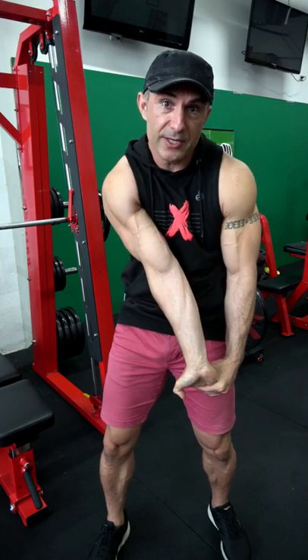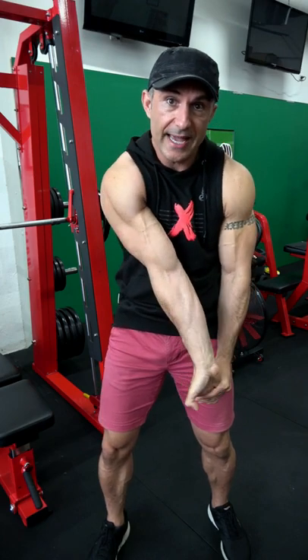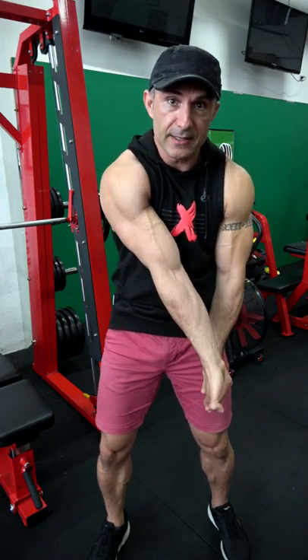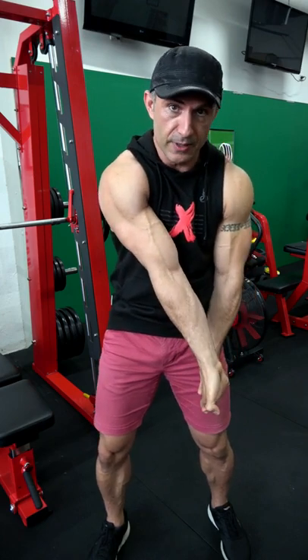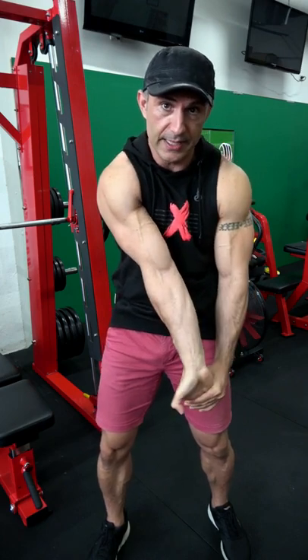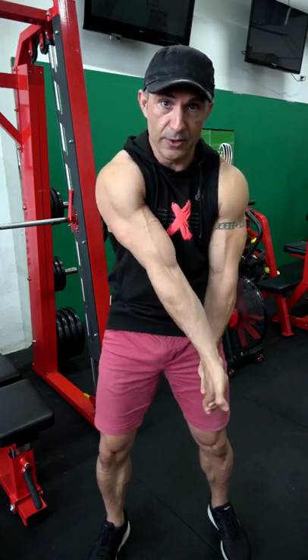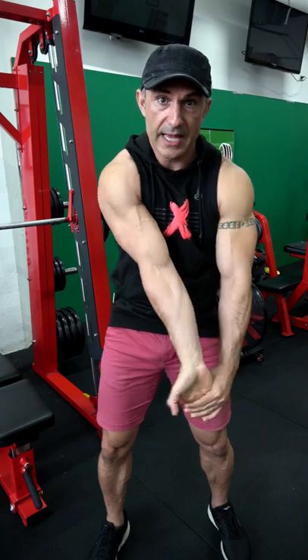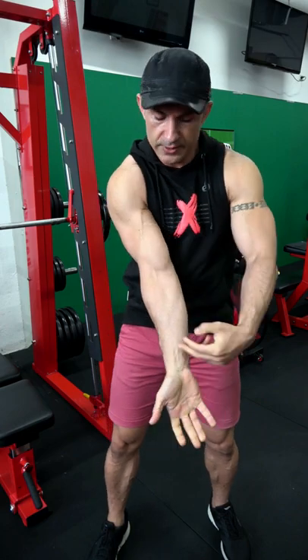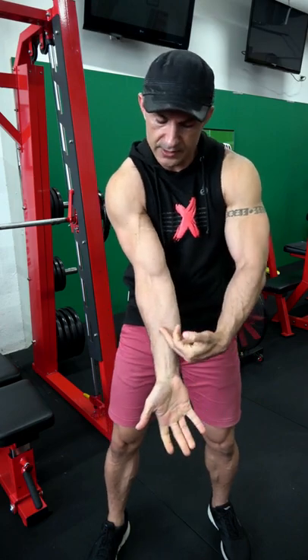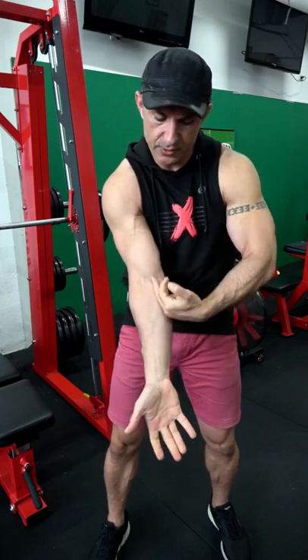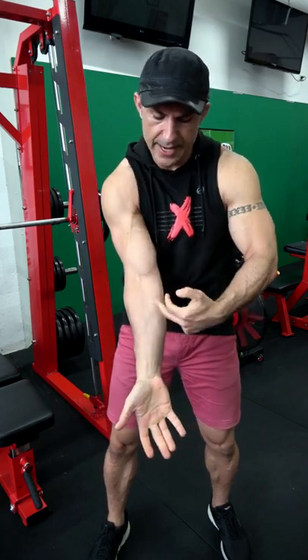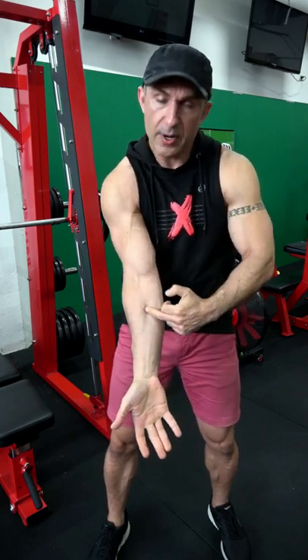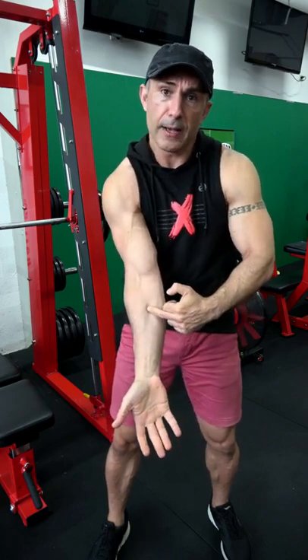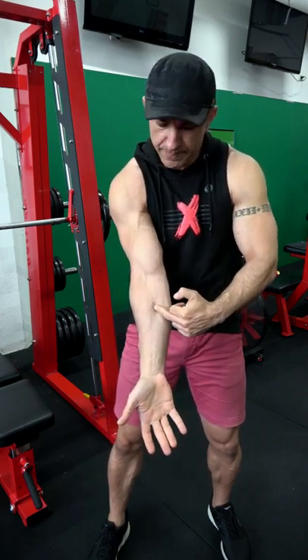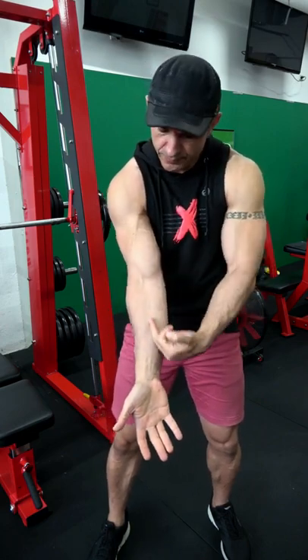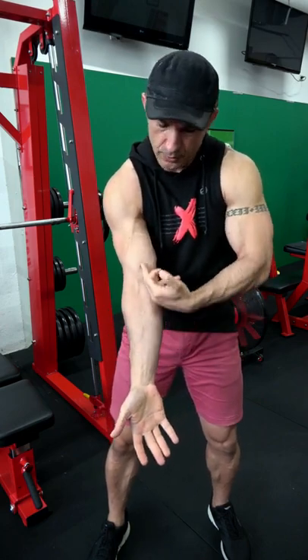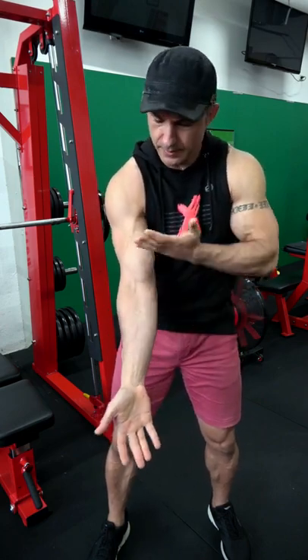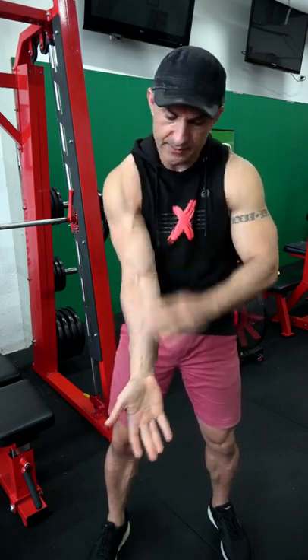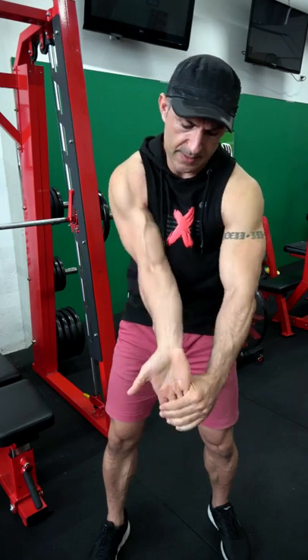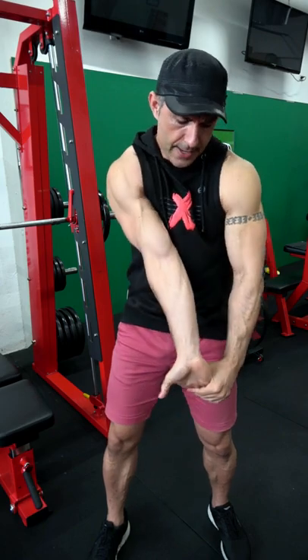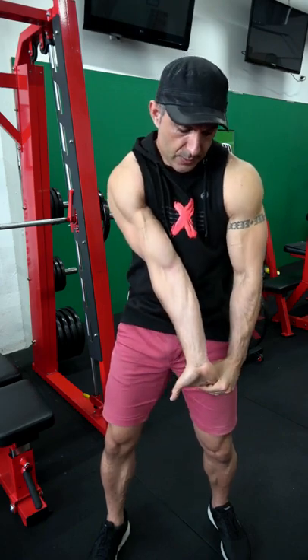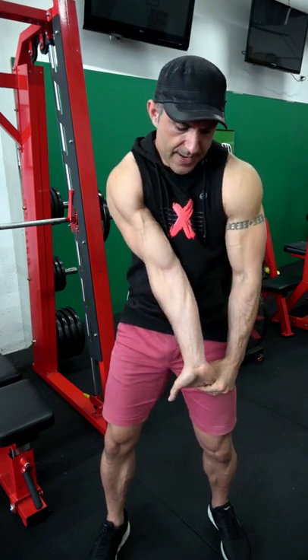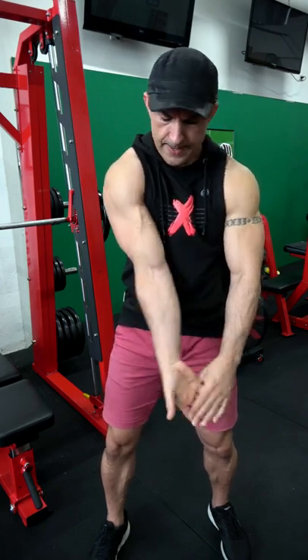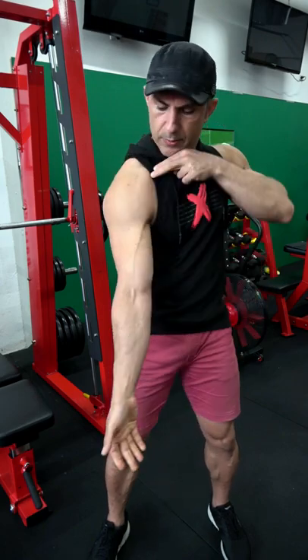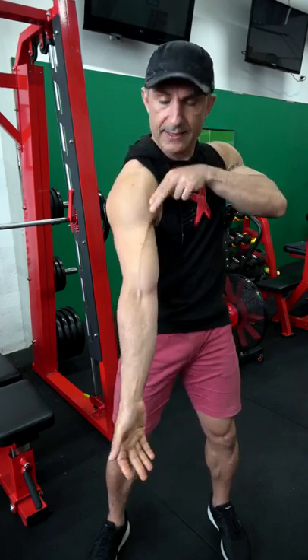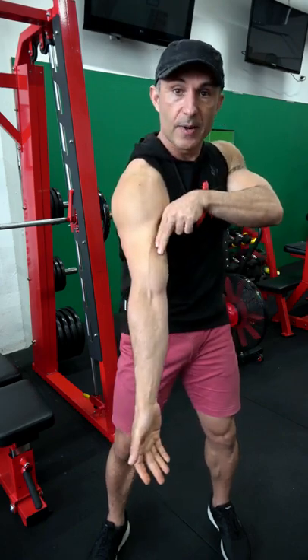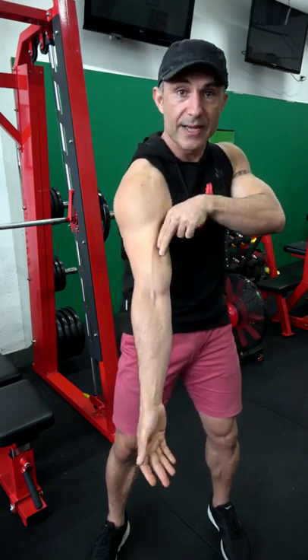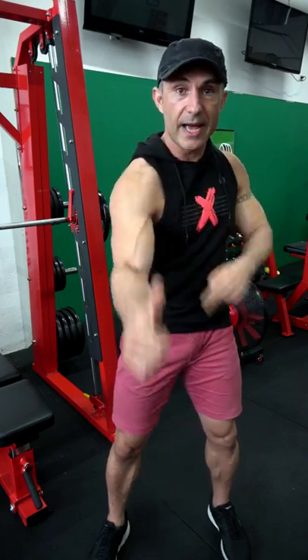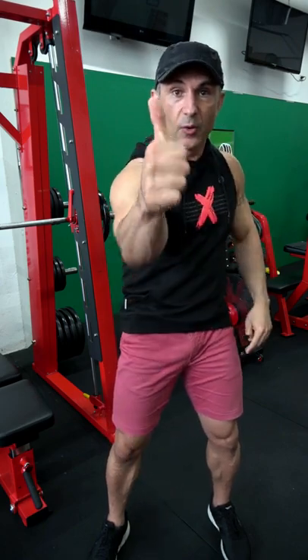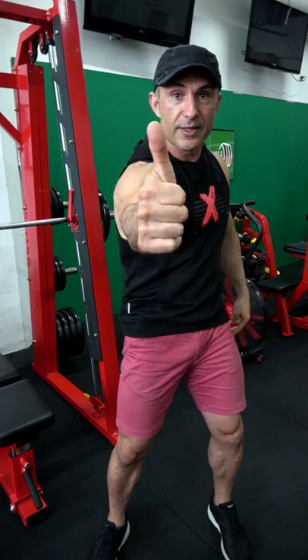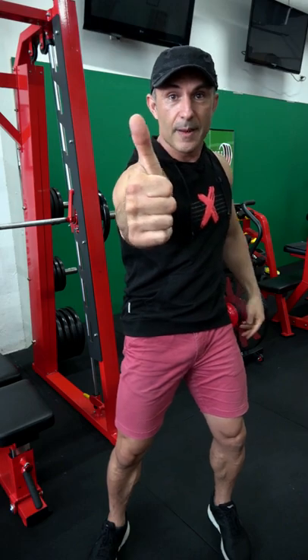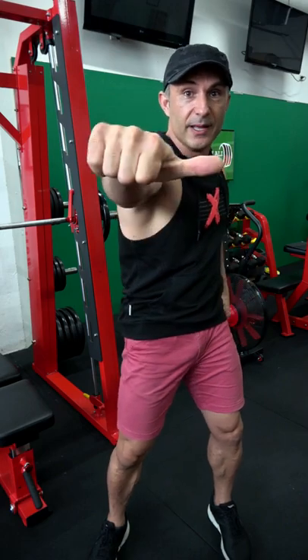Make sure the hand doesn't turn — the moment it turns it loses the stretch. You'll feel that running up from your forearm all the way to your biceps, roughly midway, so you want to be about there. Now we want to hit this side as well, so we're going to go thumbs up and turn it to the side.